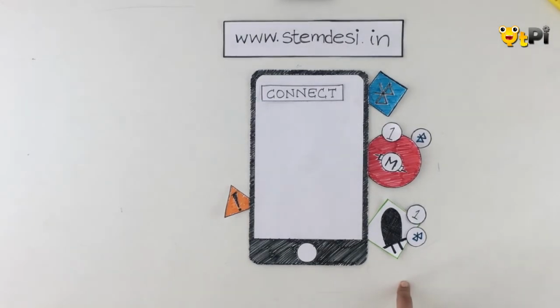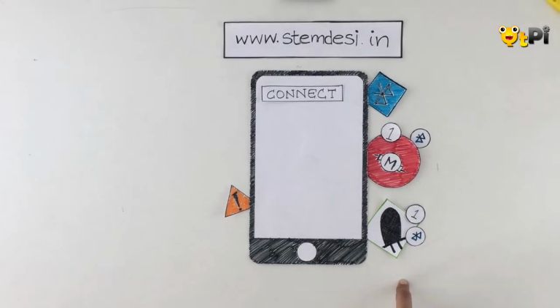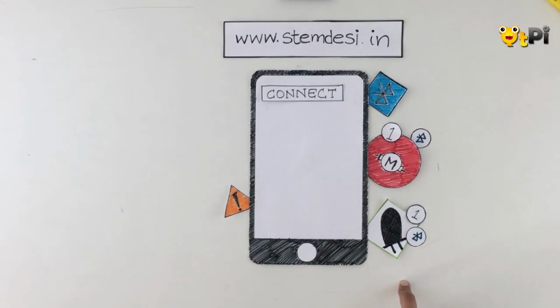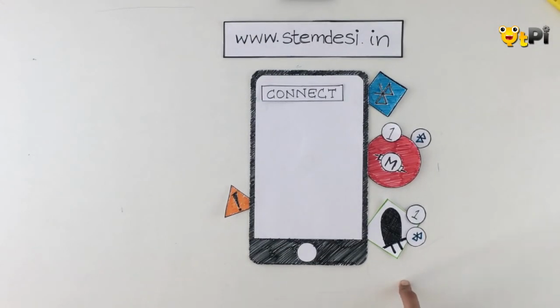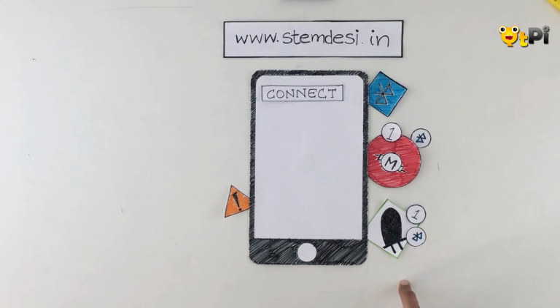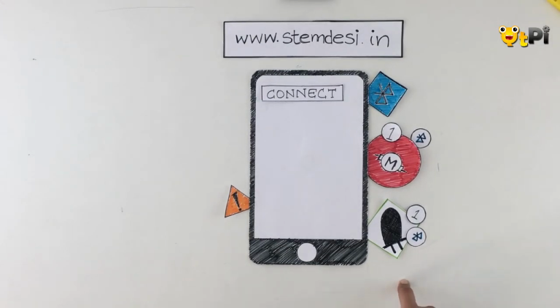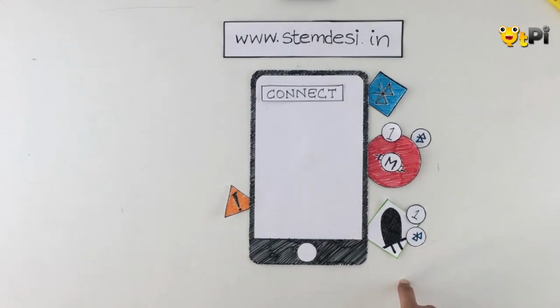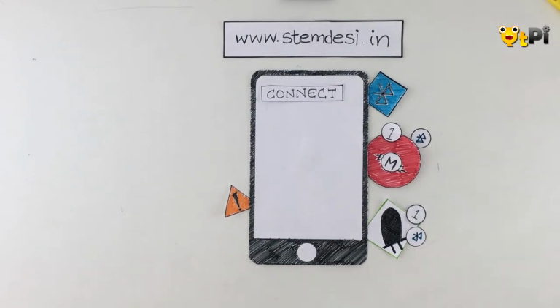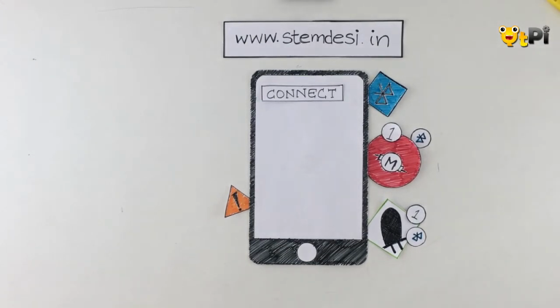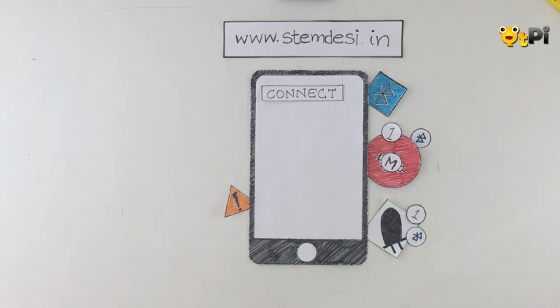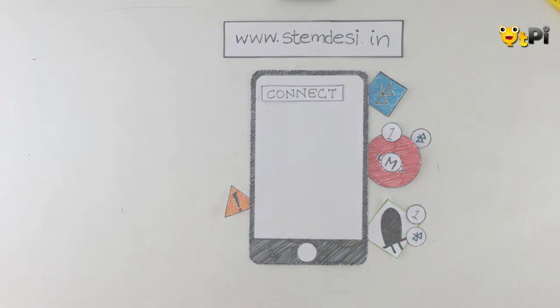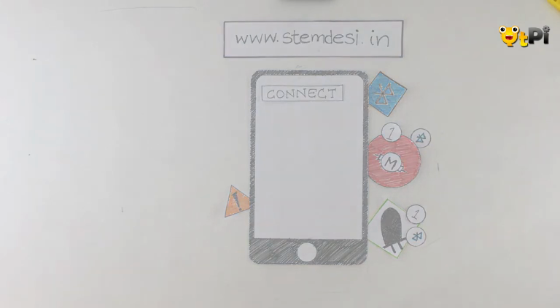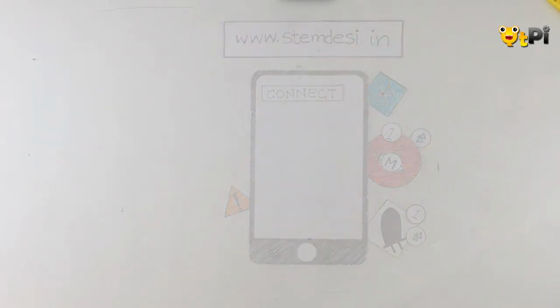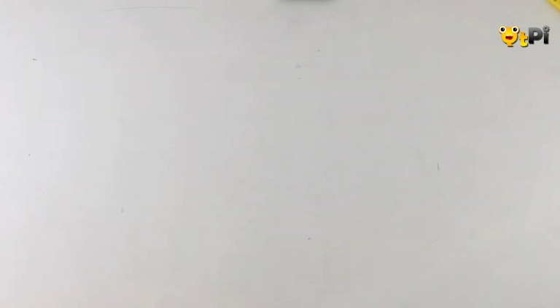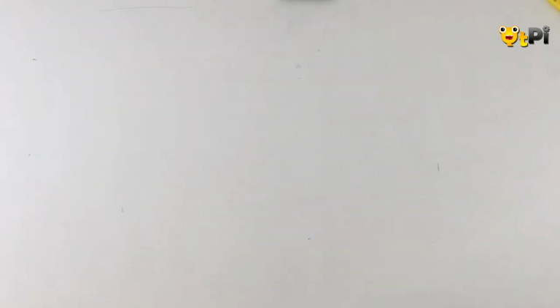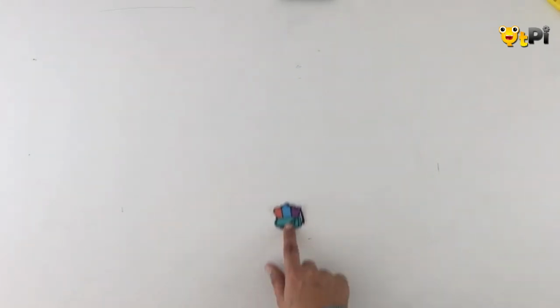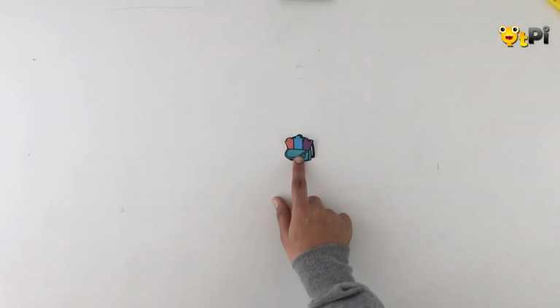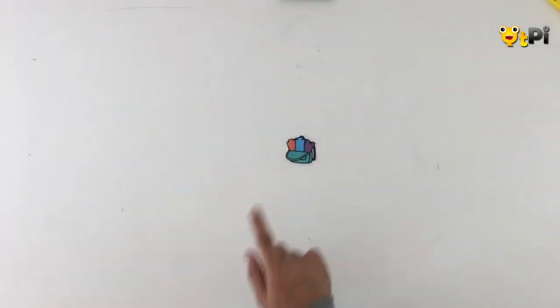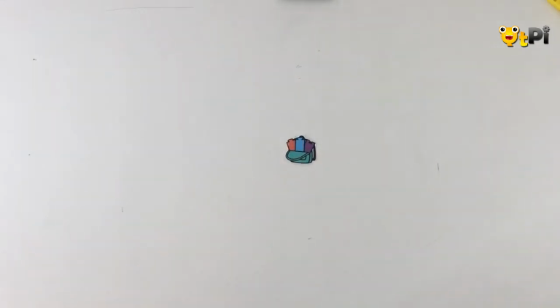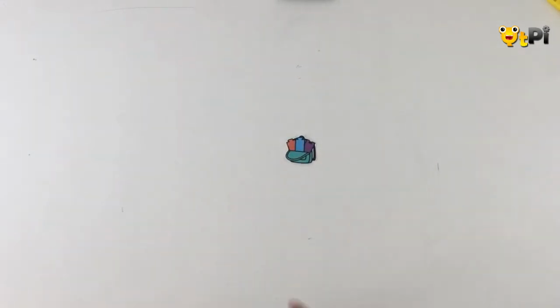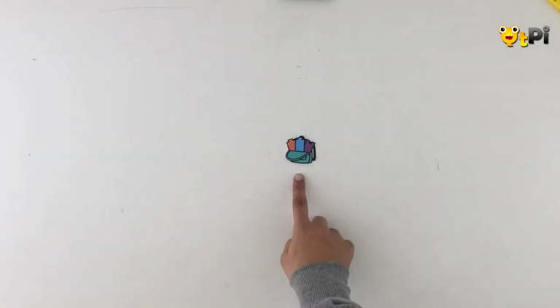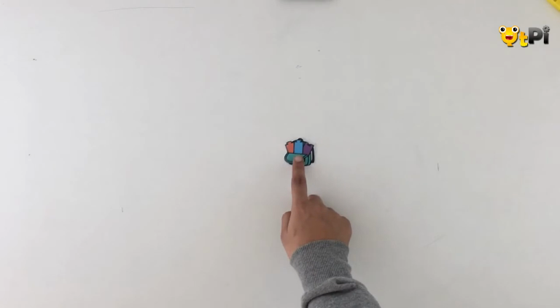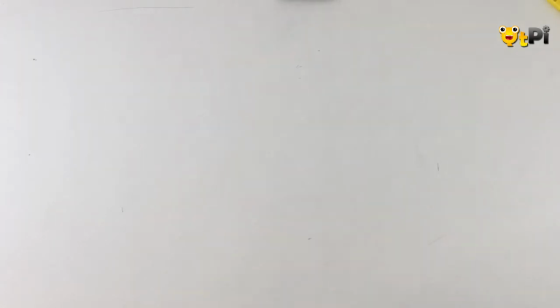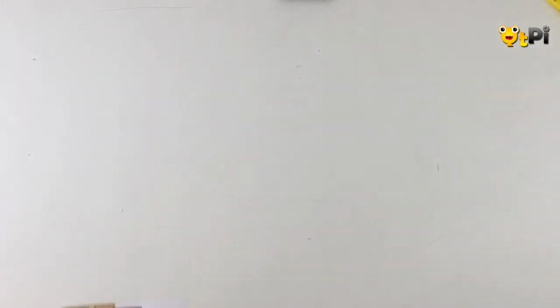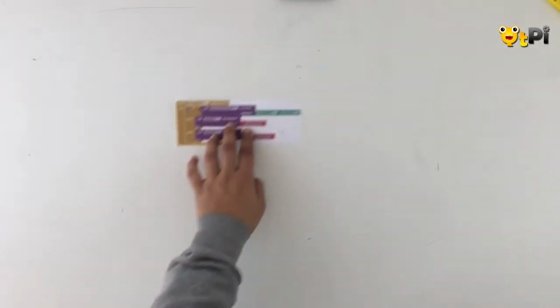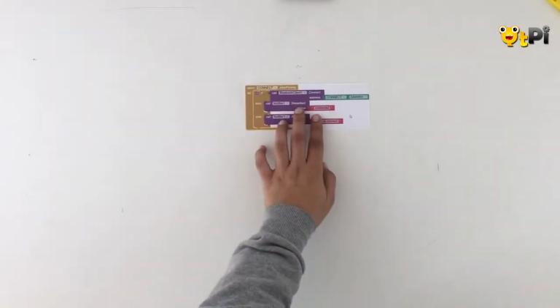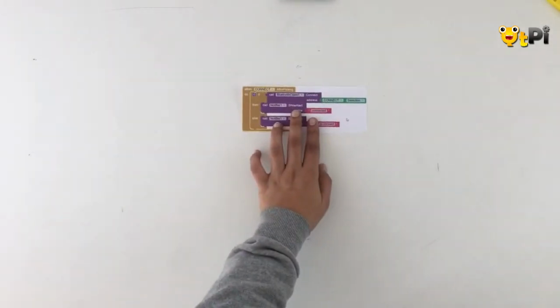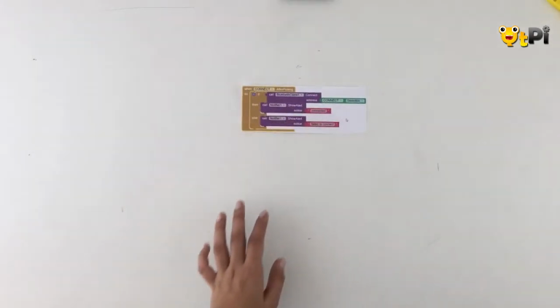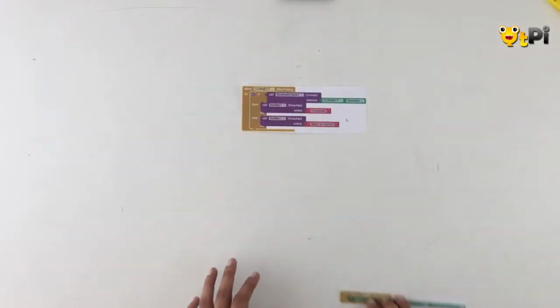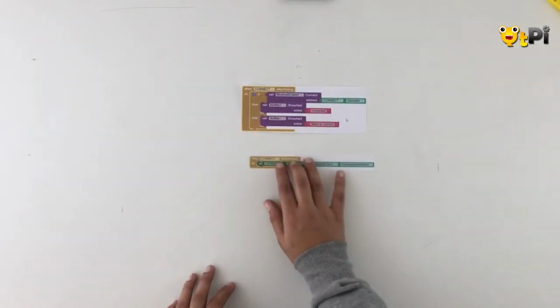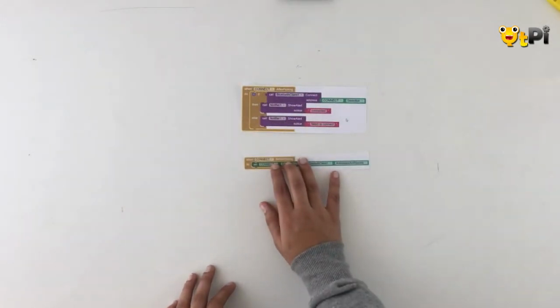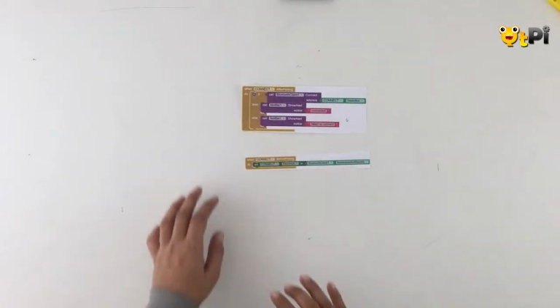Let's move on to programming. The first thing to do is pick out the Bluetooth connectivity blocks from the backpack — here I have my after-picking and before-picking blocks.